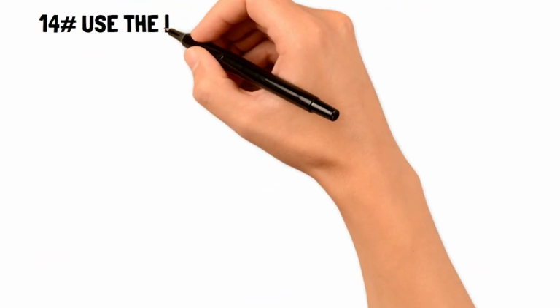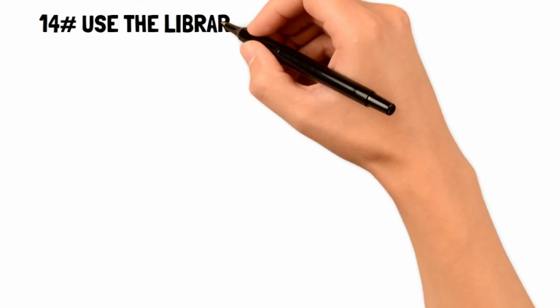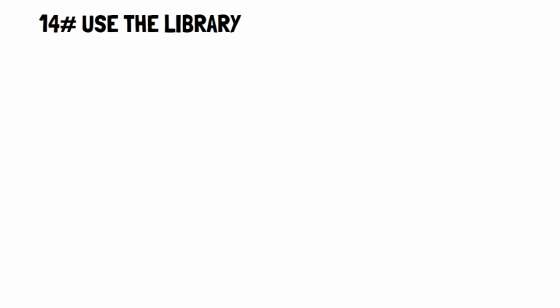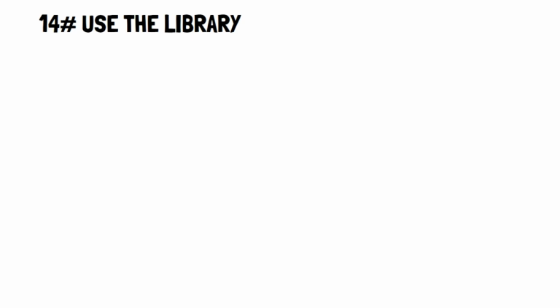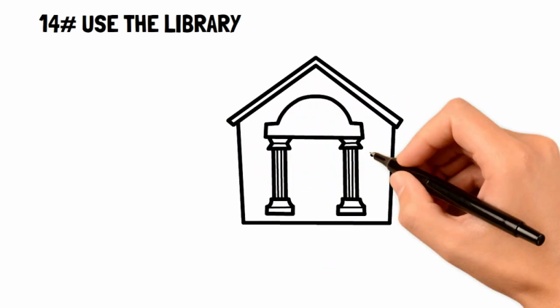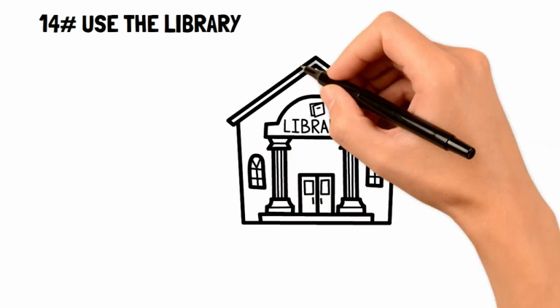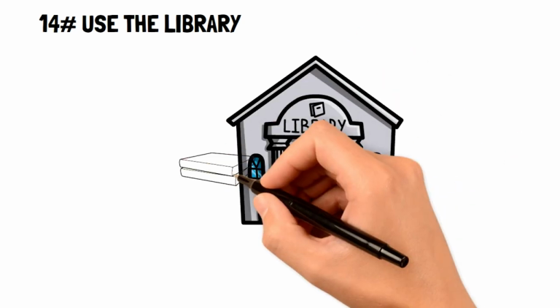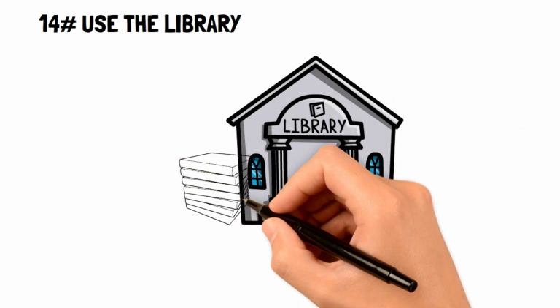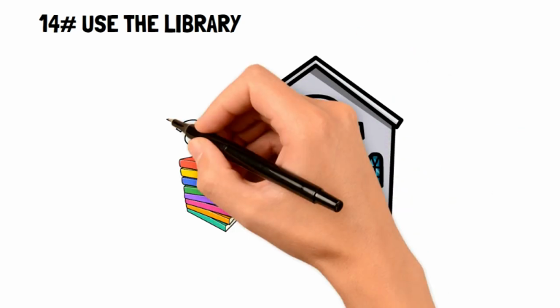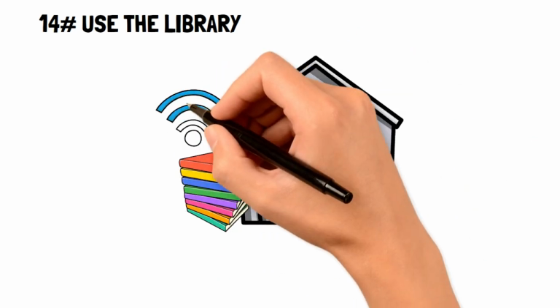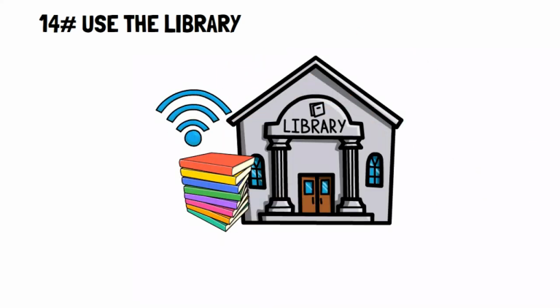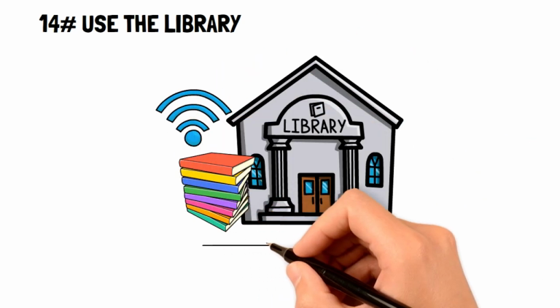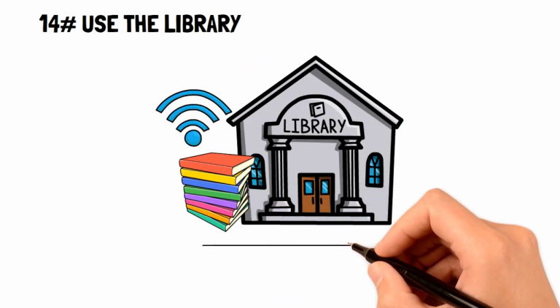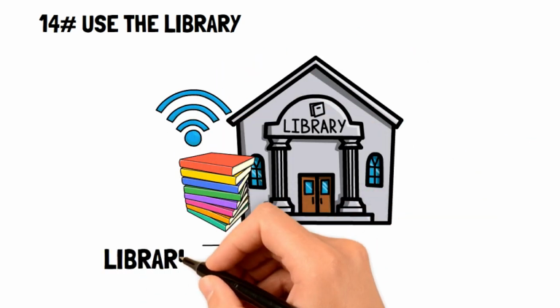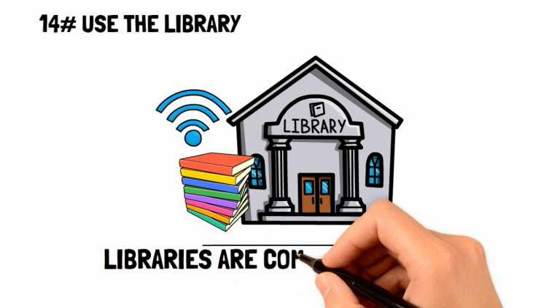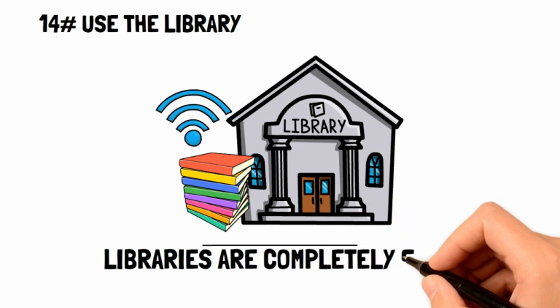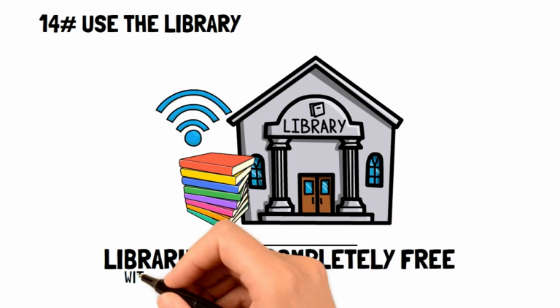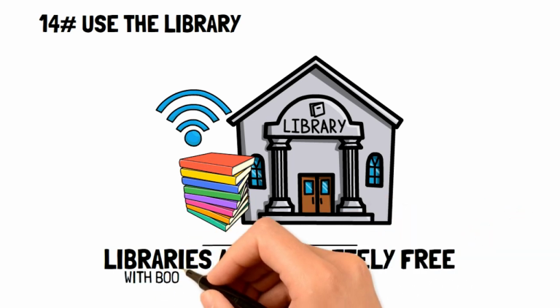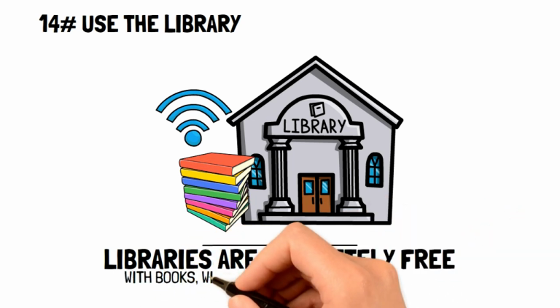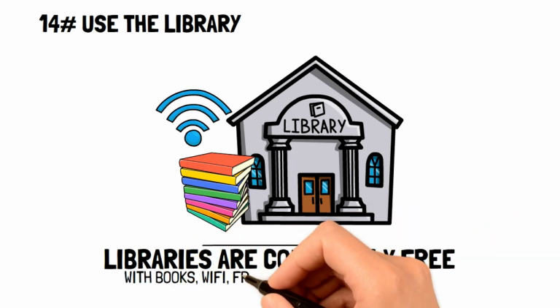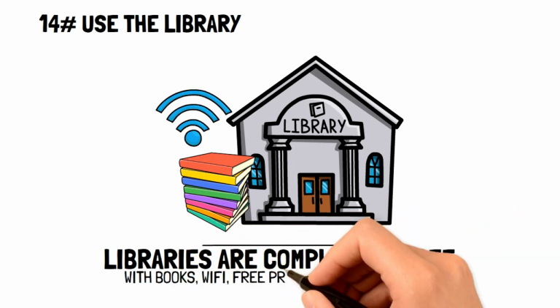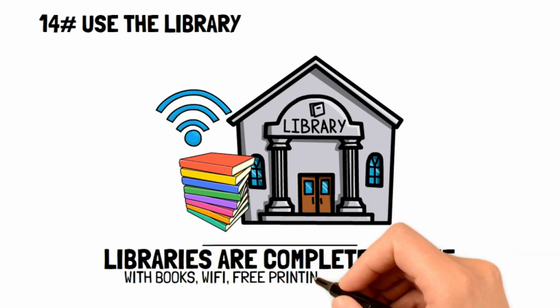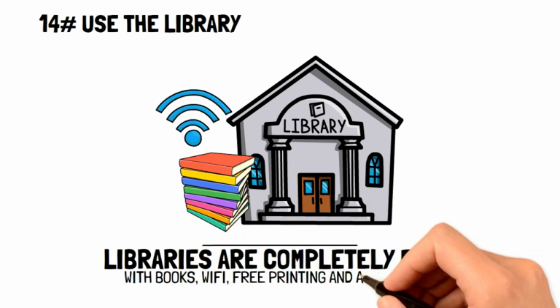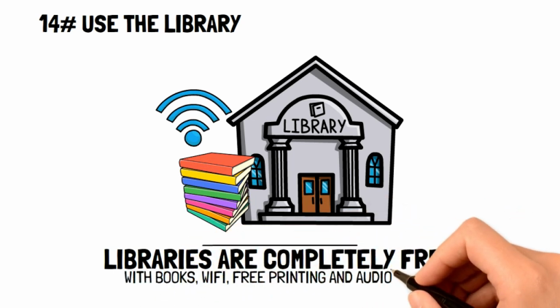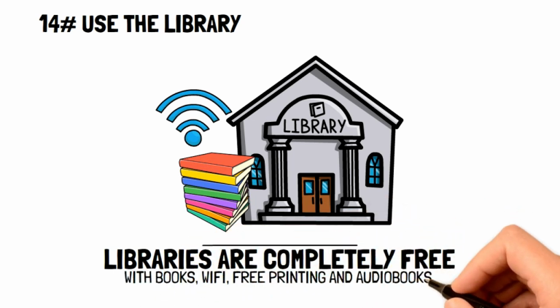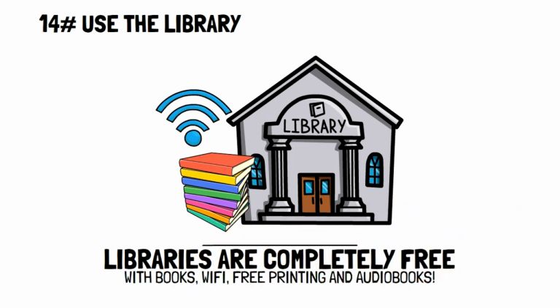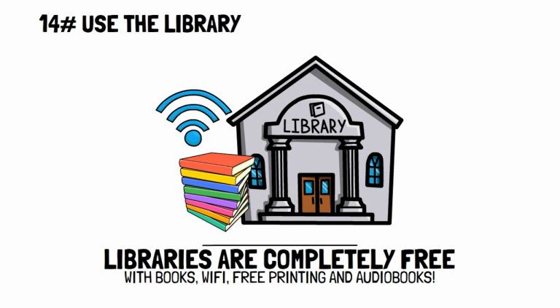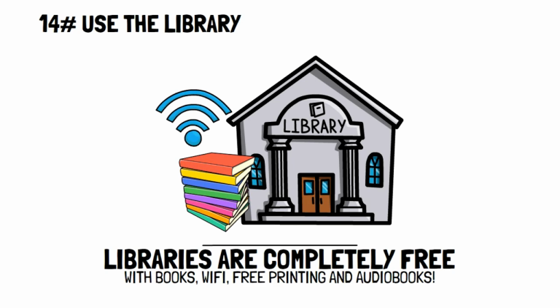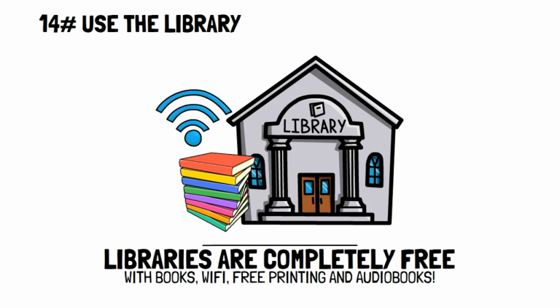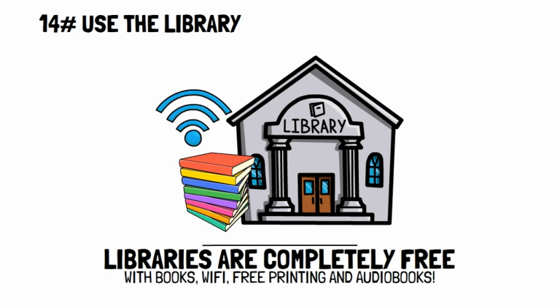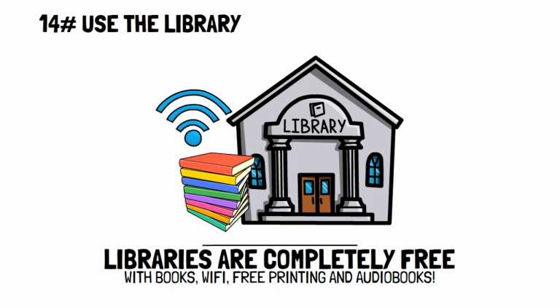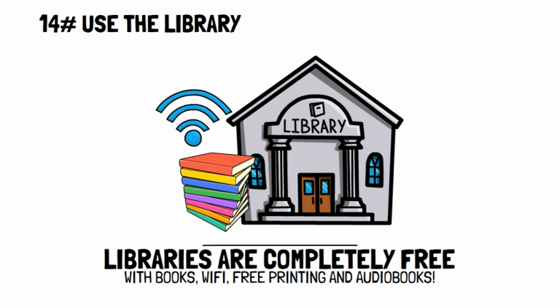Use the library. A library is a wonderful place packed with free services that can help you save money. Aside from the obvious books, libraries offer free Wi-Fi, free printing, and even free audiobooks that you can take advantage of, all for free.